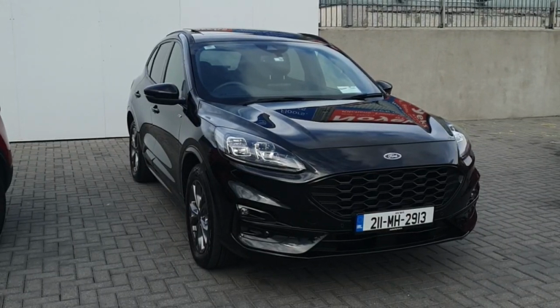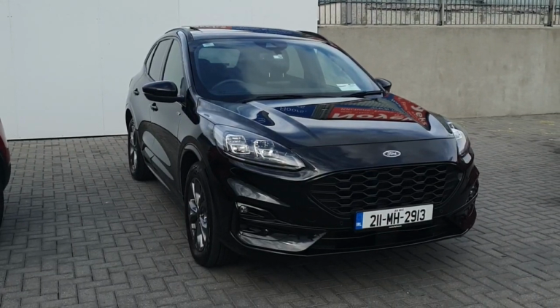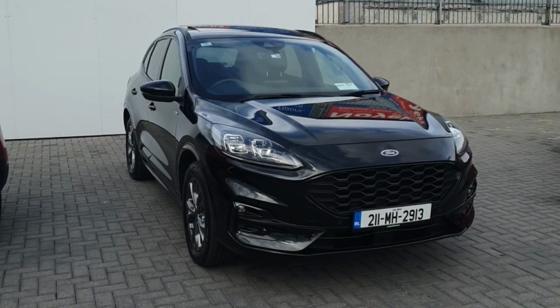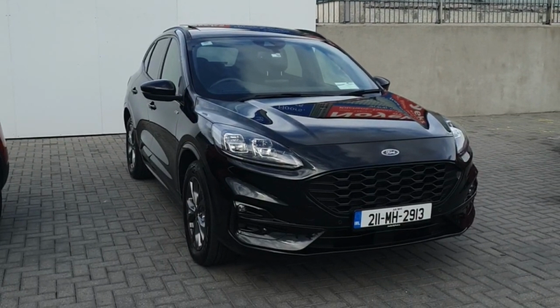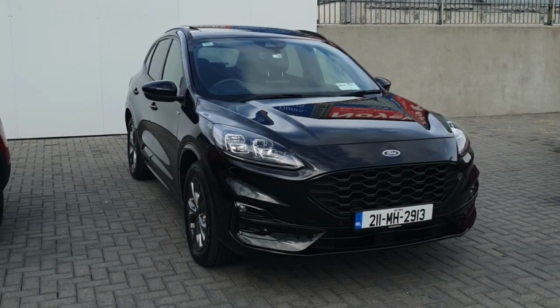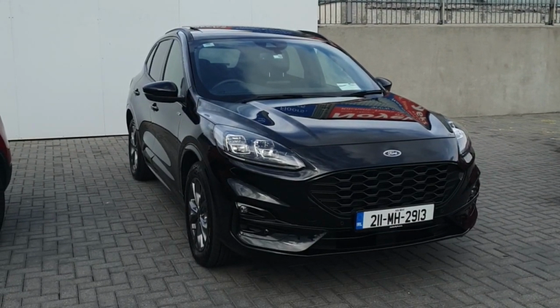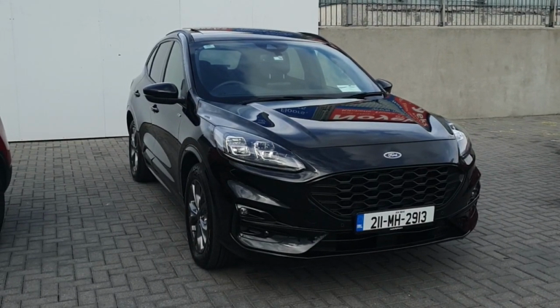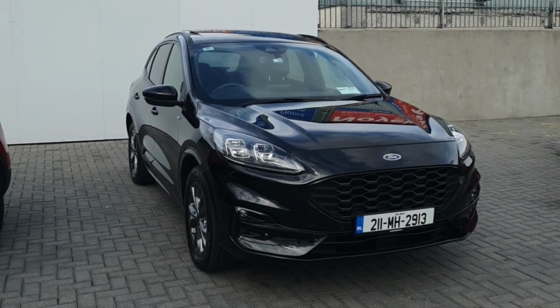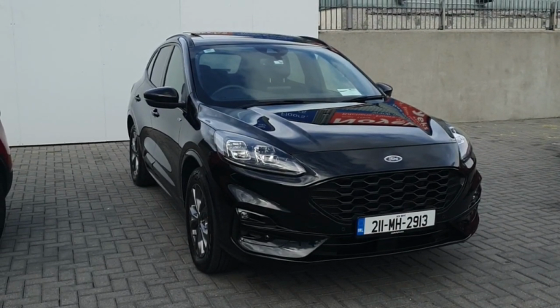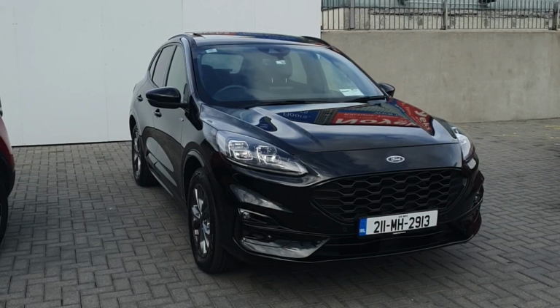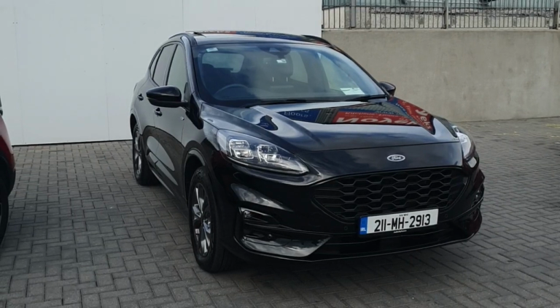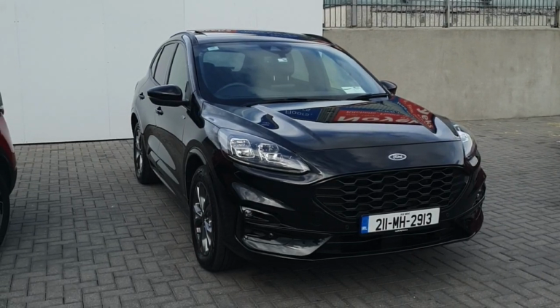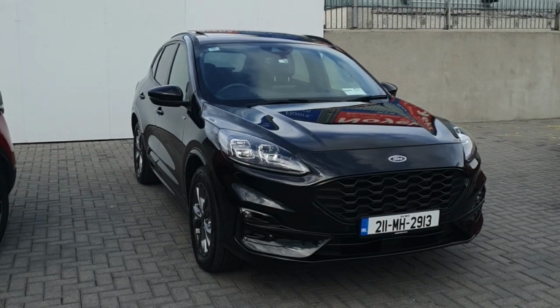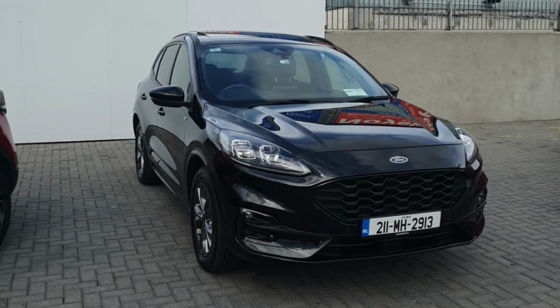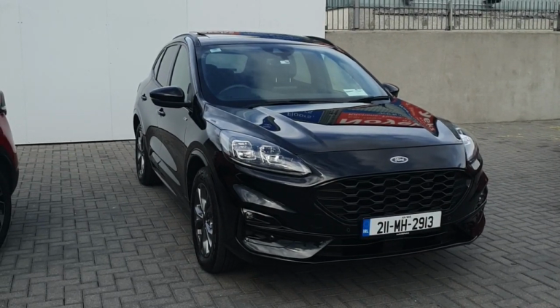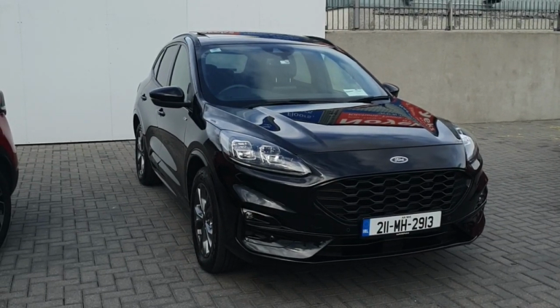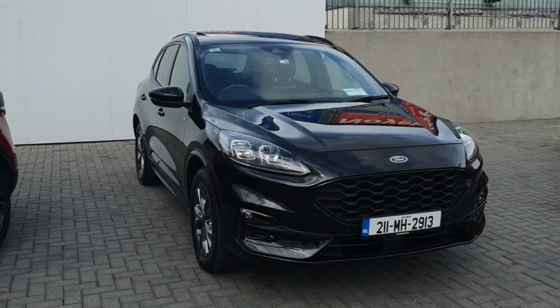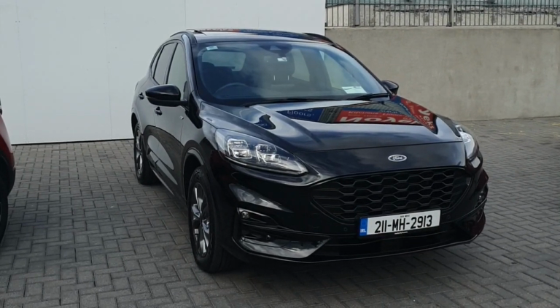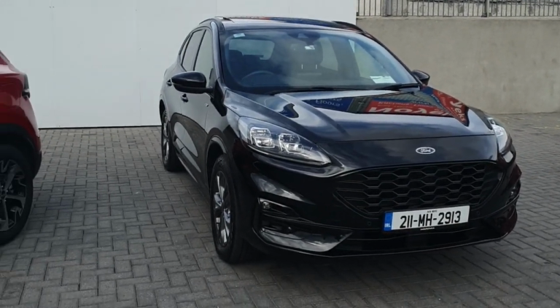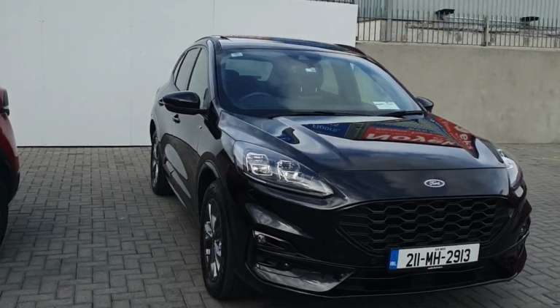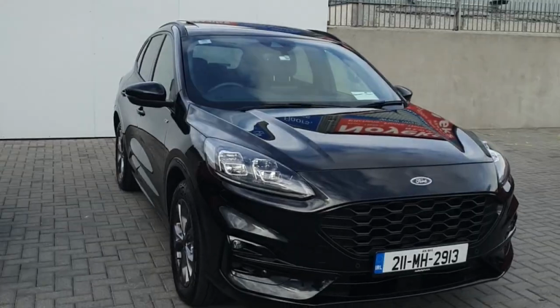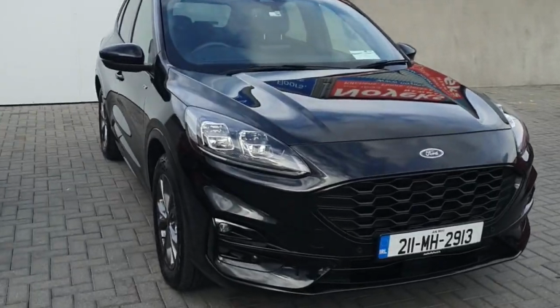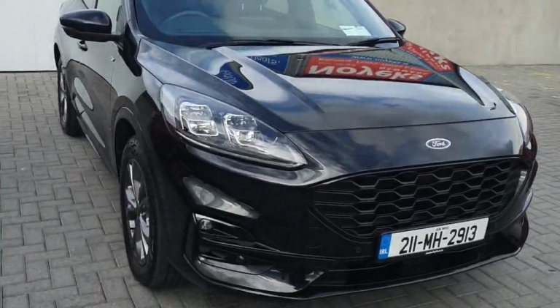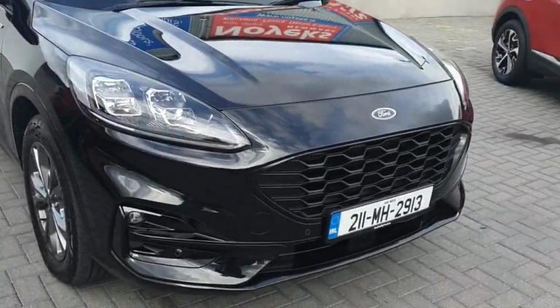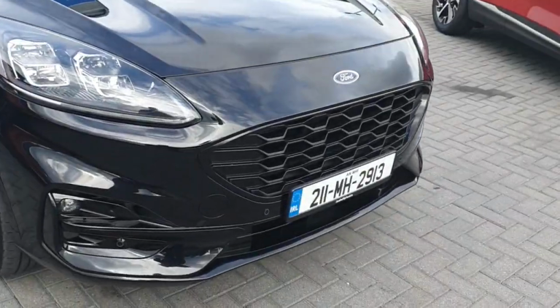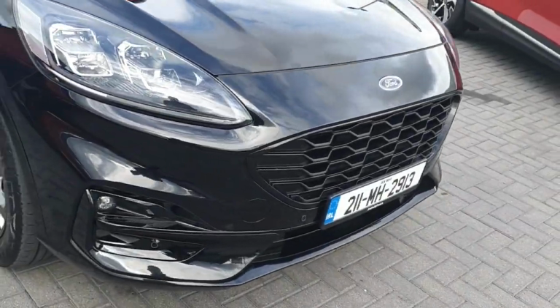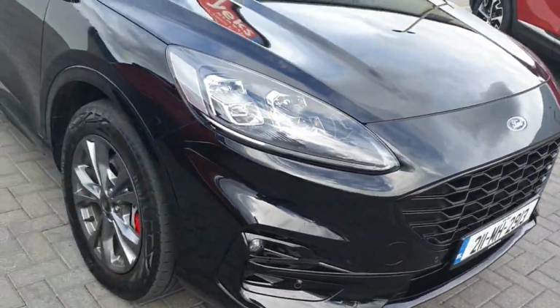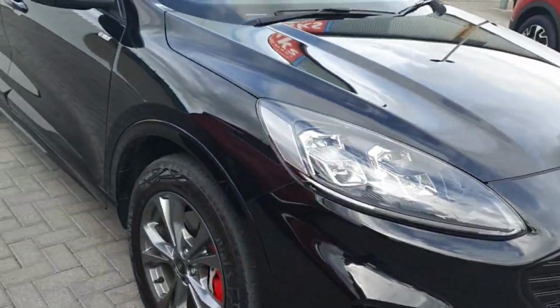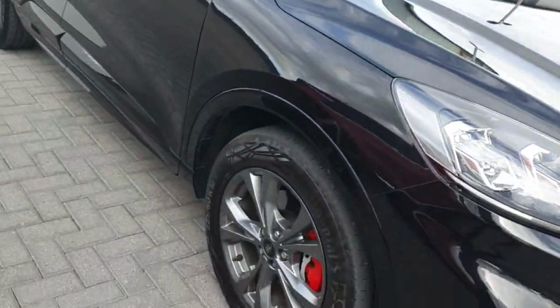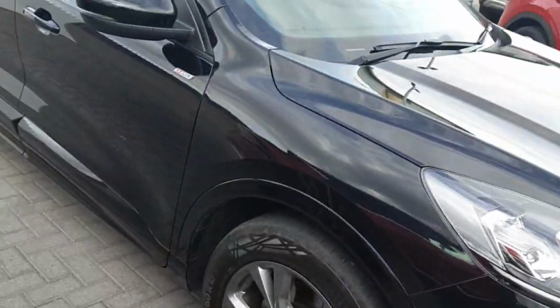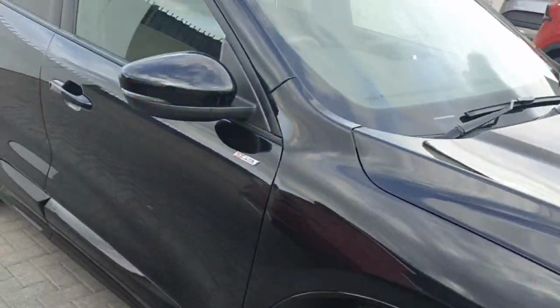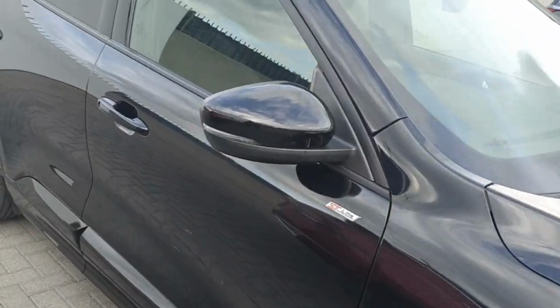How's it going? Ryan here from Joe Duffy Ford, just showing you our new 211 Ford Cougar ST Line X. This is the top-of-the-line version with an upgraded front grille and upgraded alloy wheels.